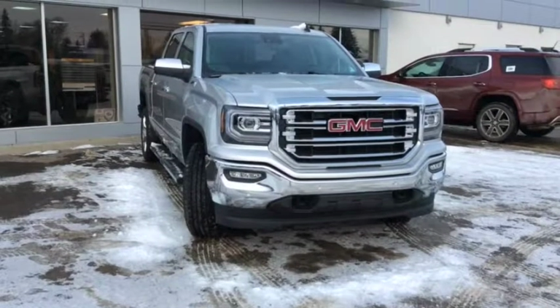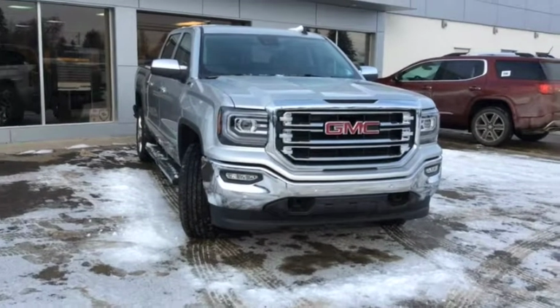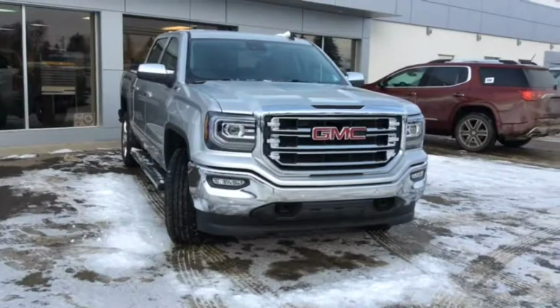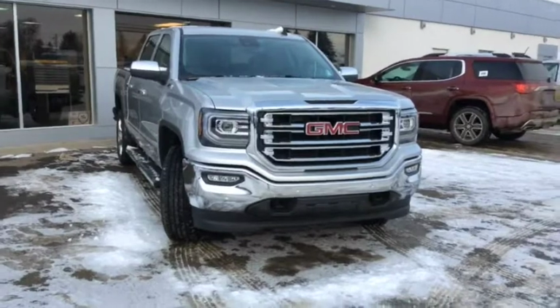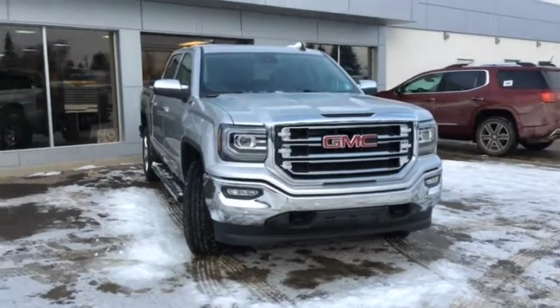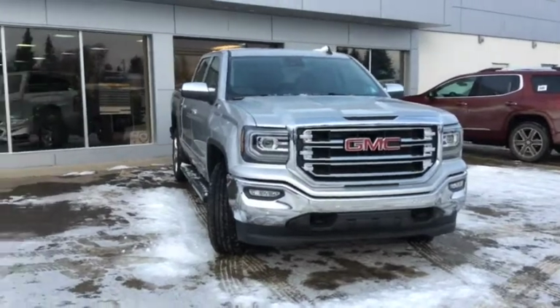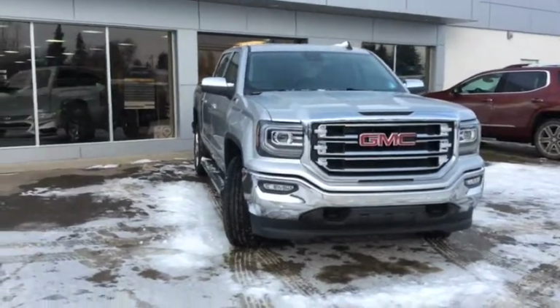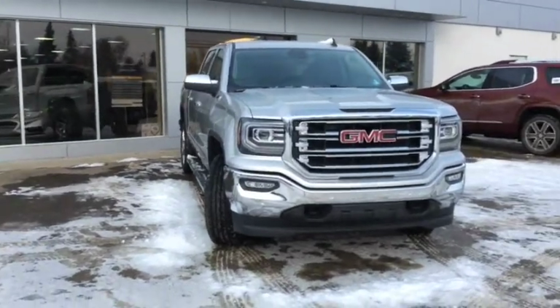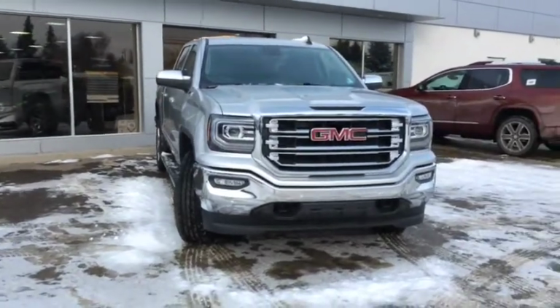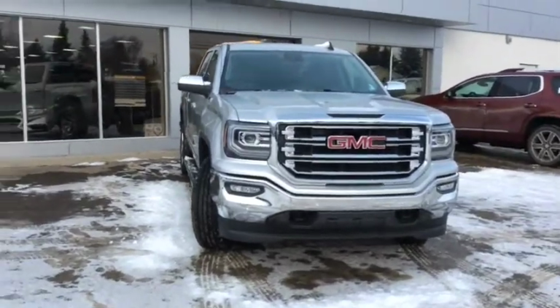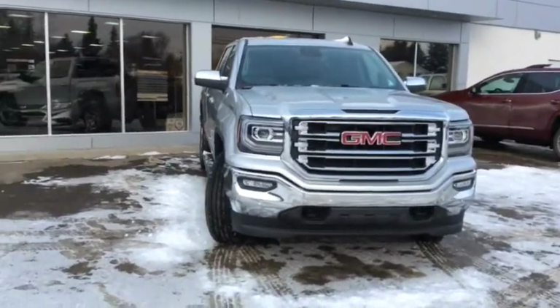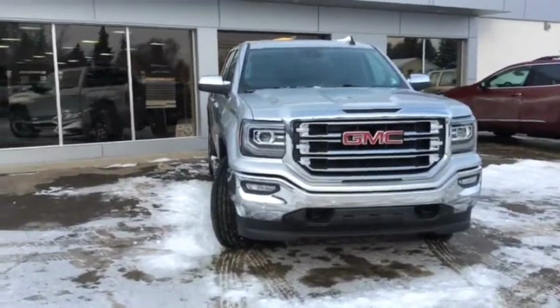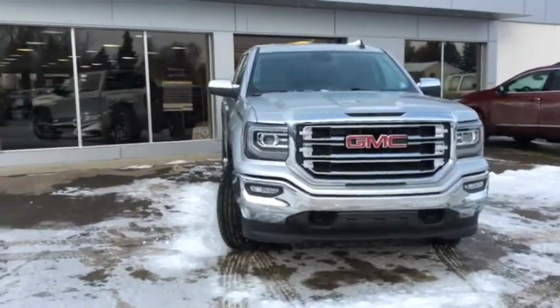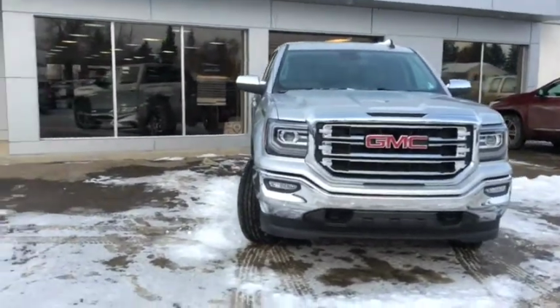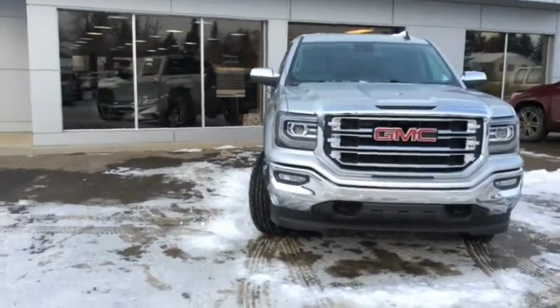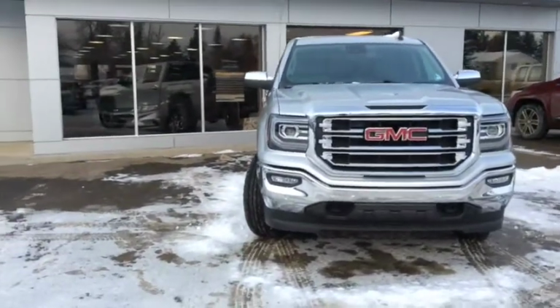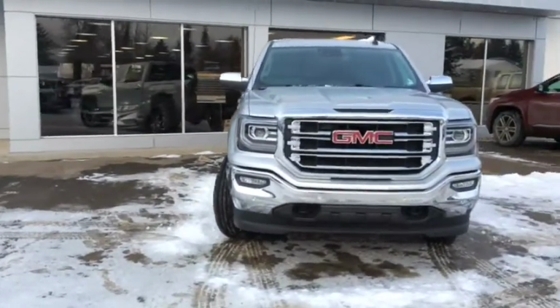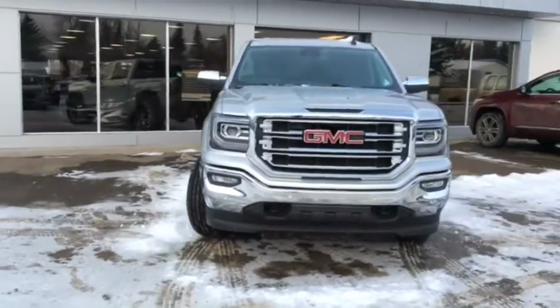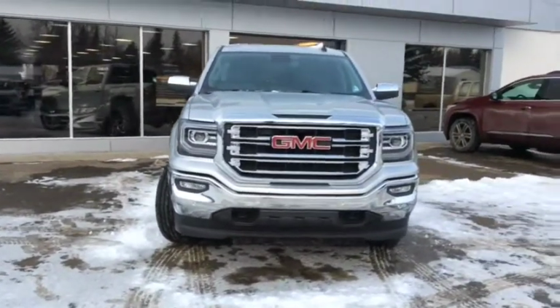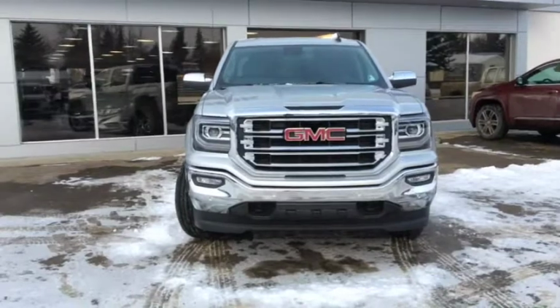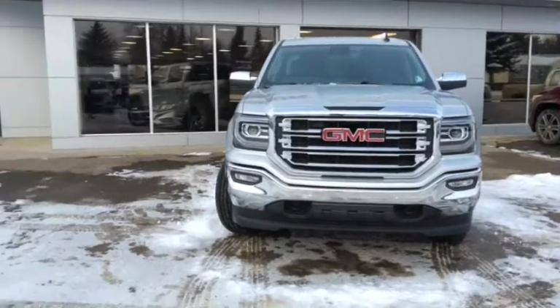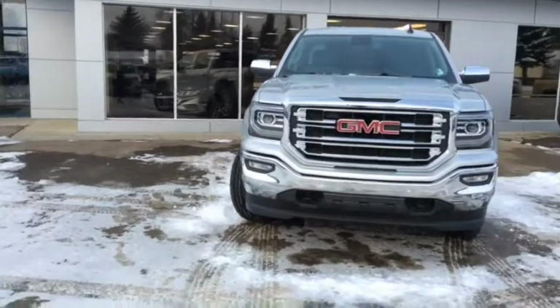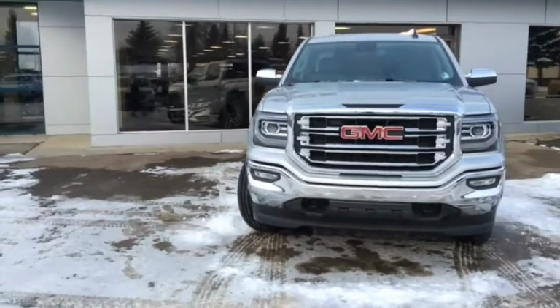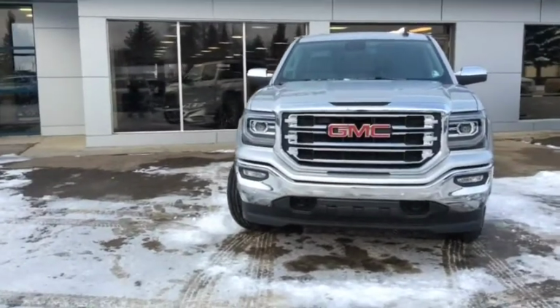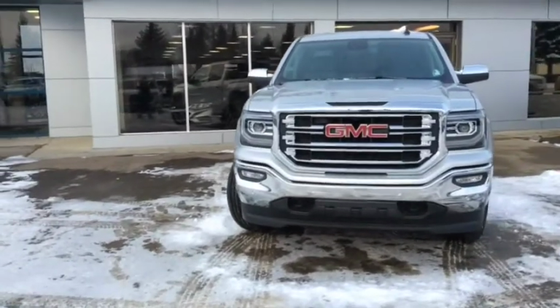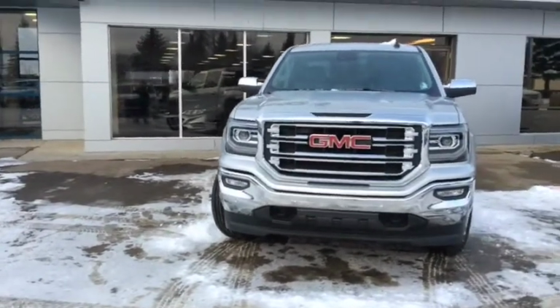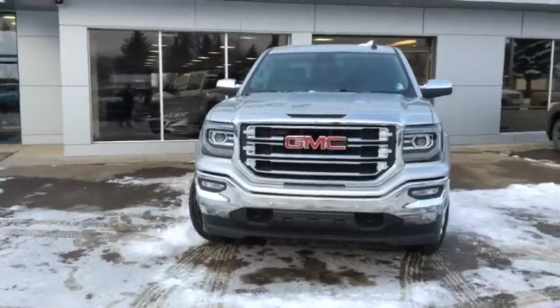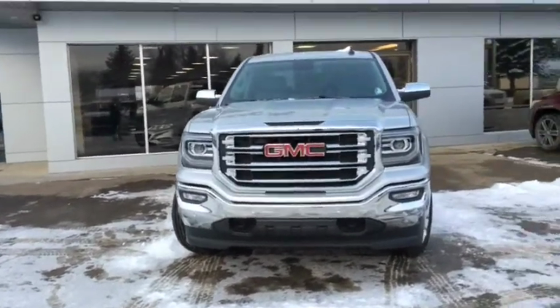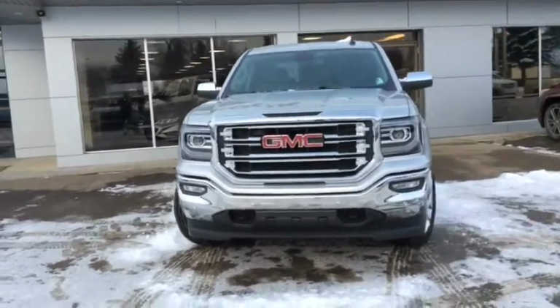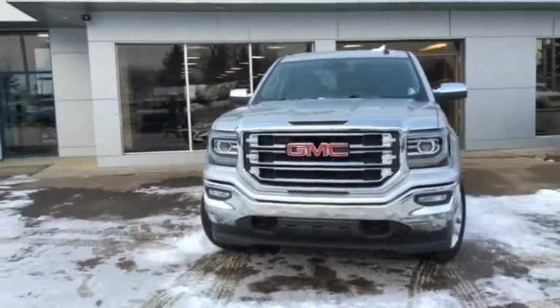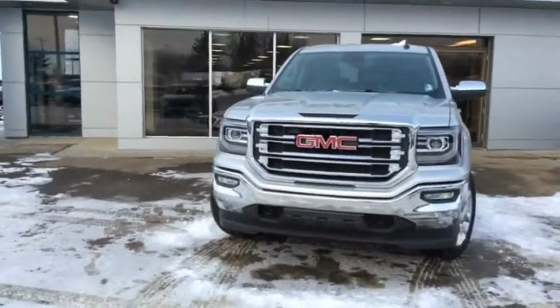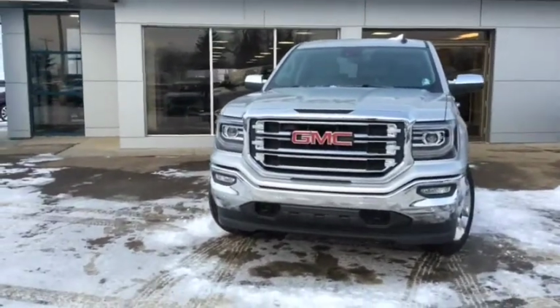Welcome back to Westlok Motors. This is stock number 18T27, a 2018 GMC Sierra 1500 crew cab, finished in a Quick Silver Metallic.